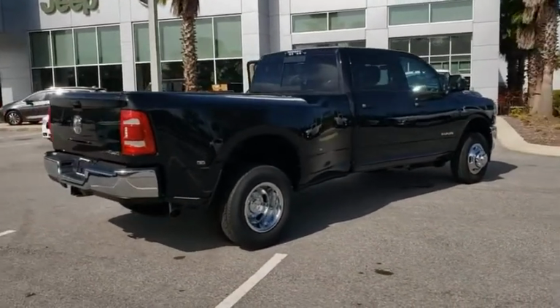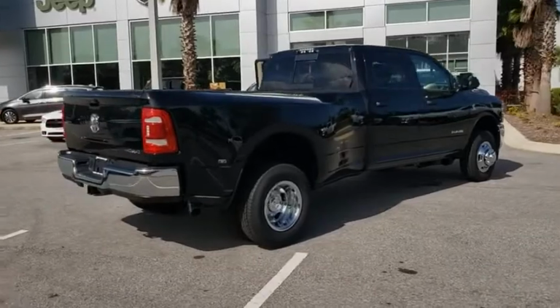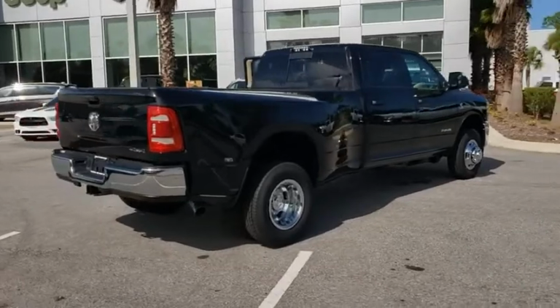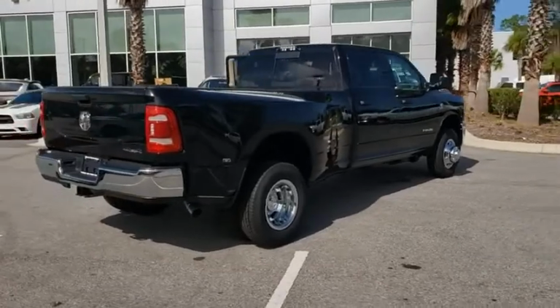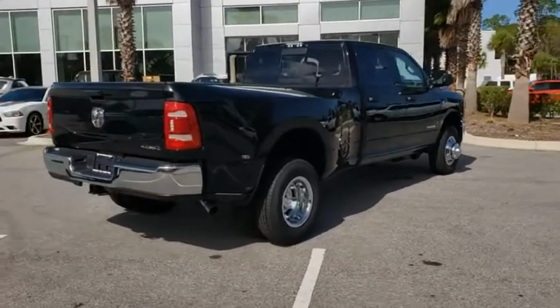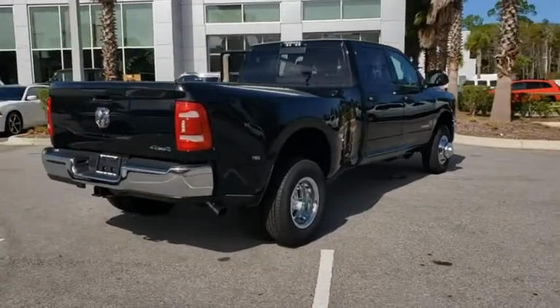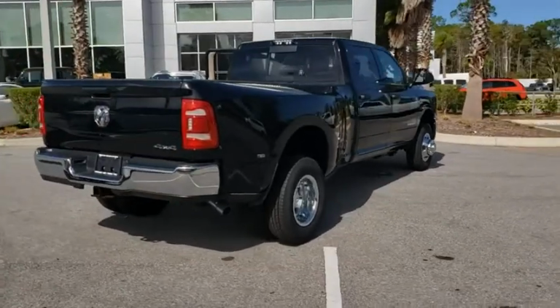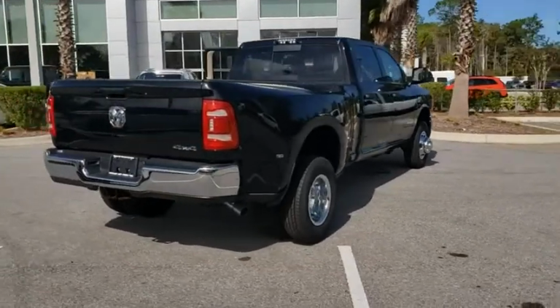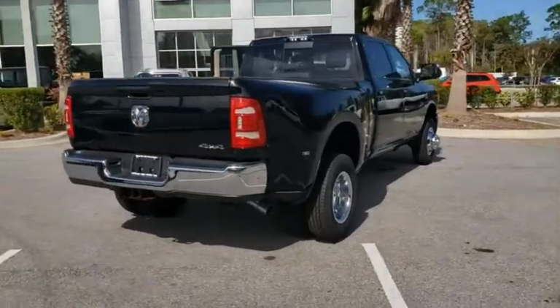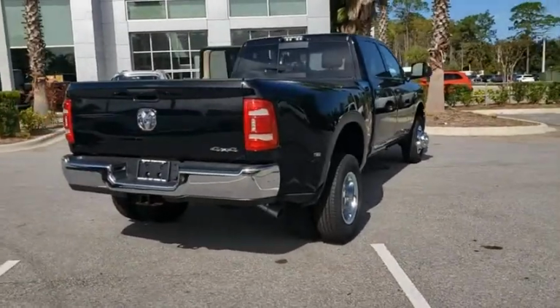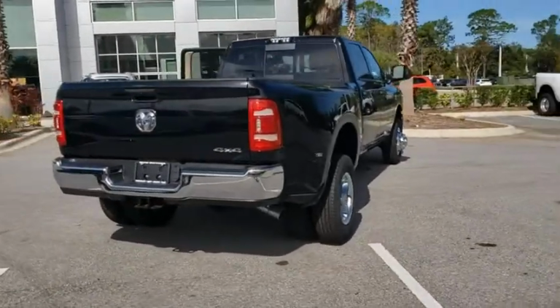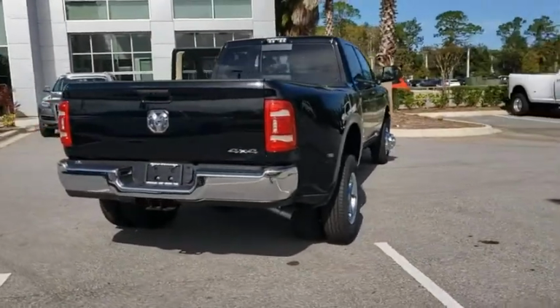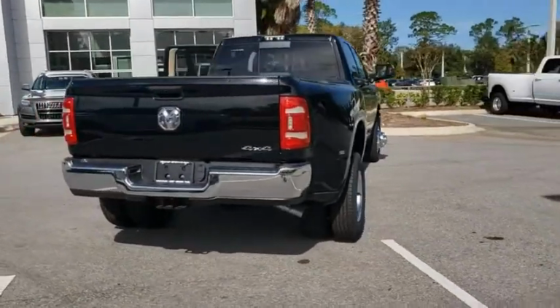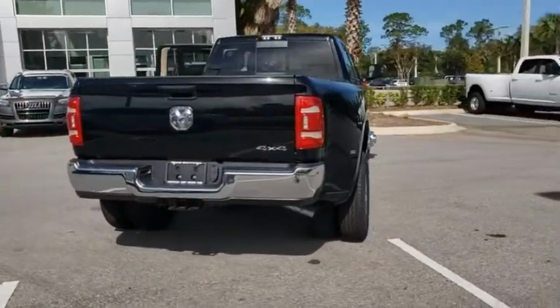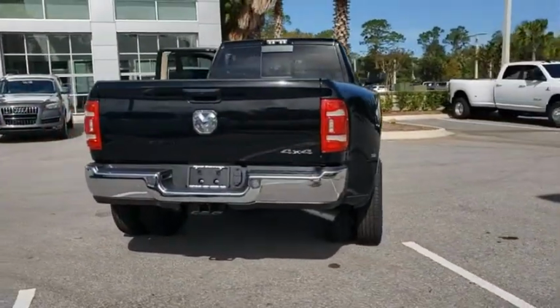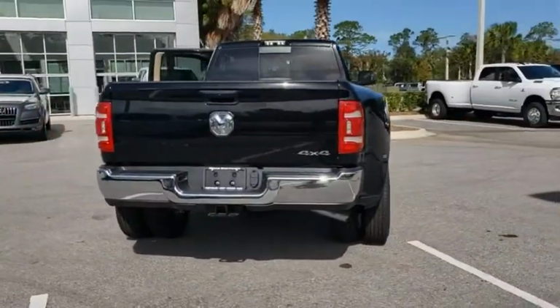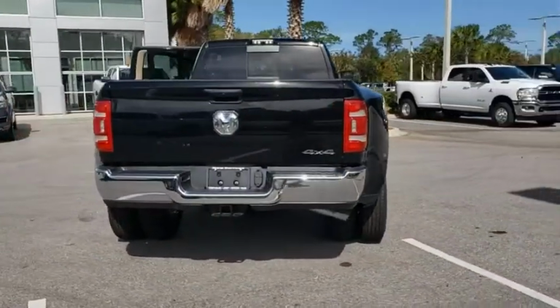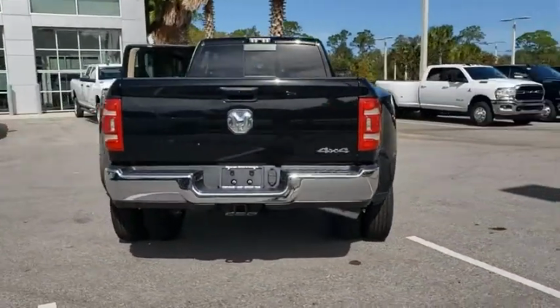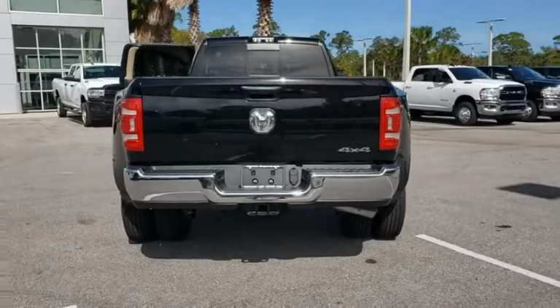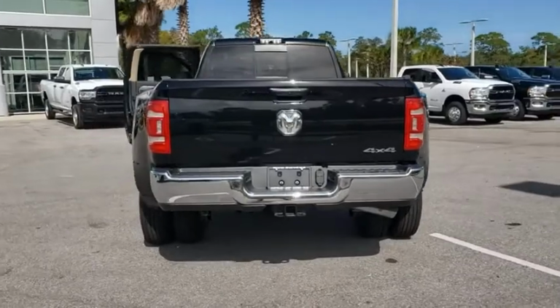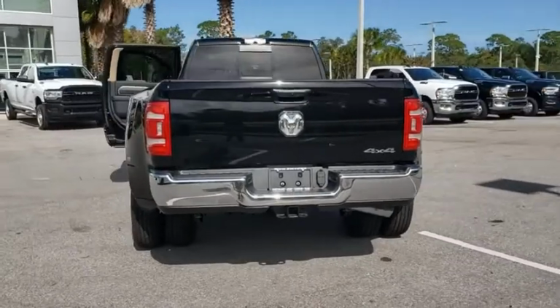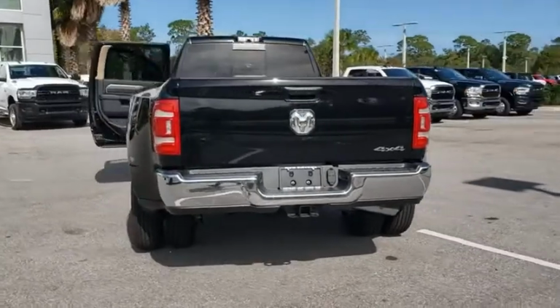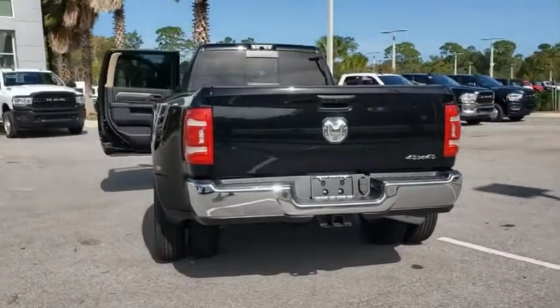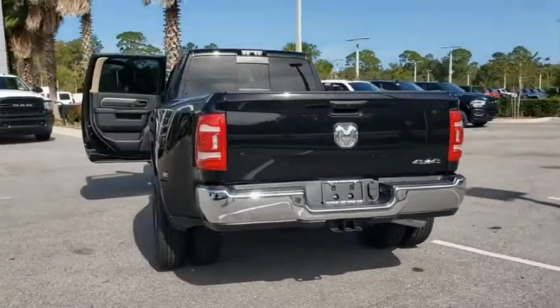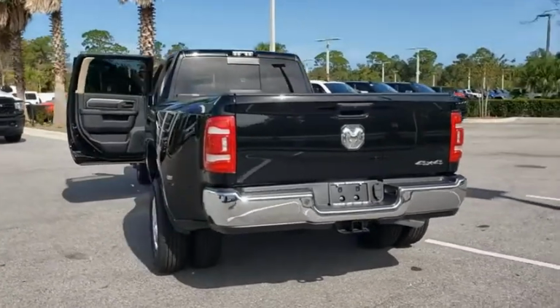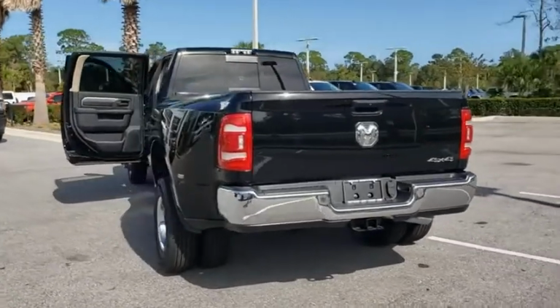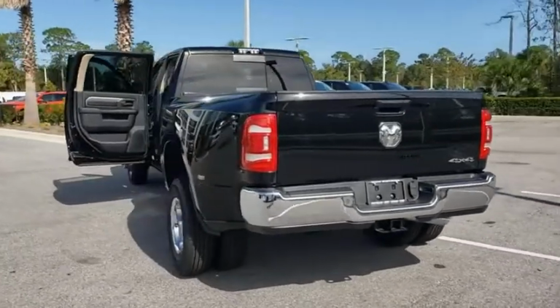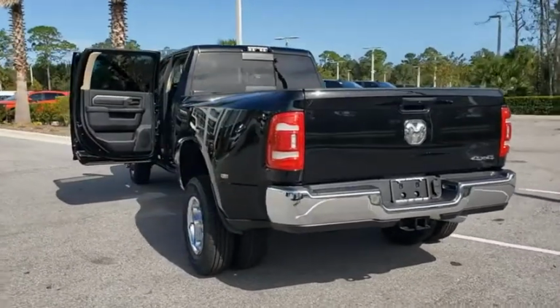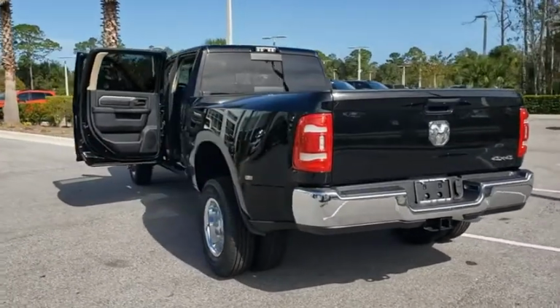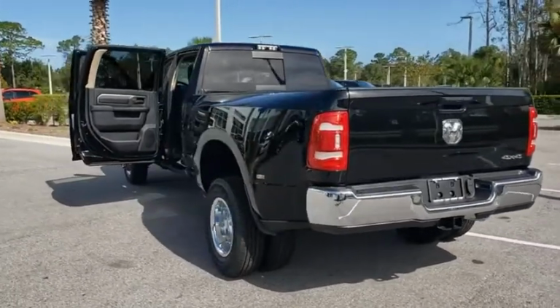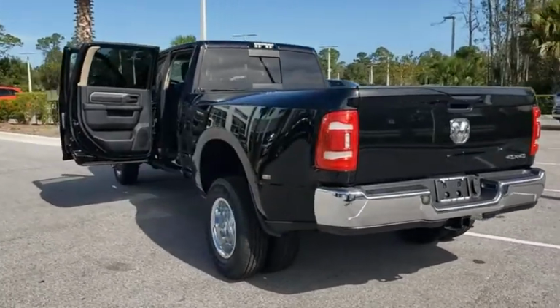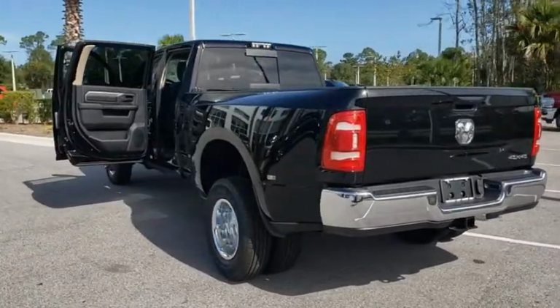Four-wheel drive, AM/FM stereo radio, rear window defroster, MP3 player, power windows, power door locks, electronic stability control.